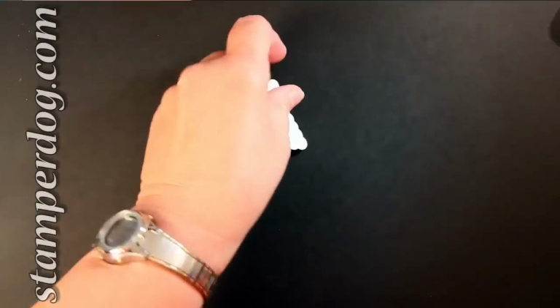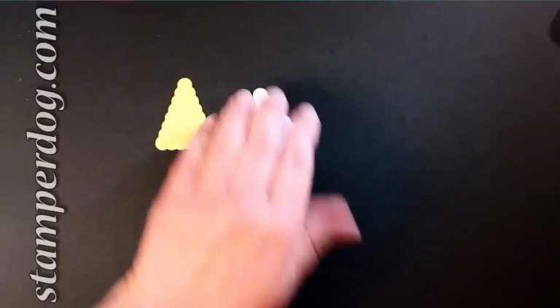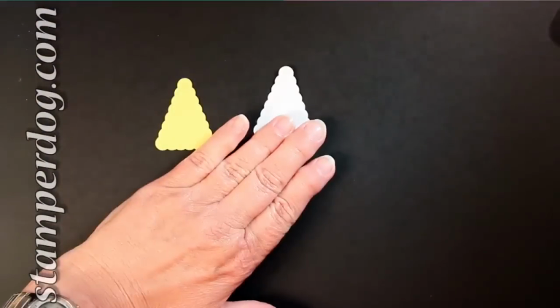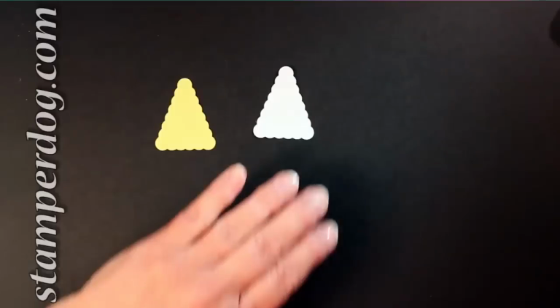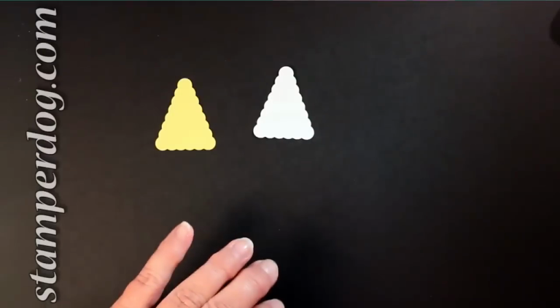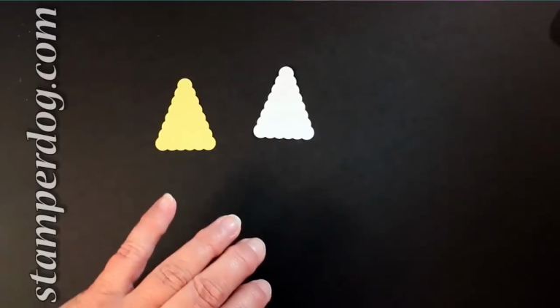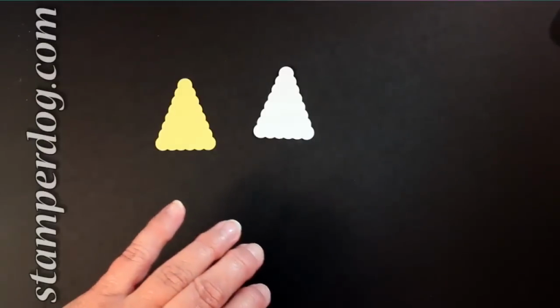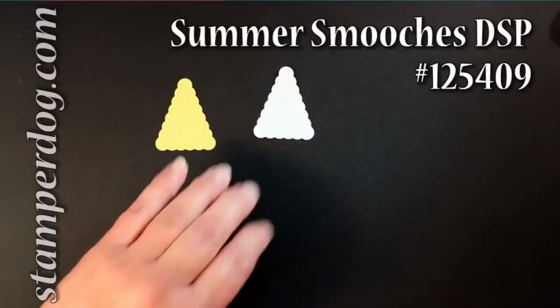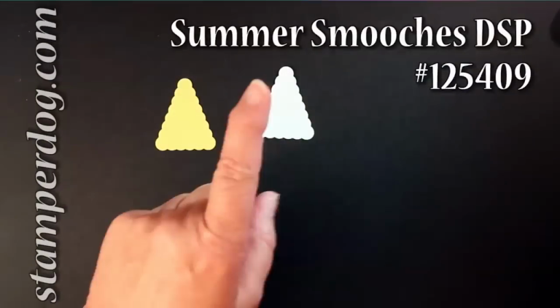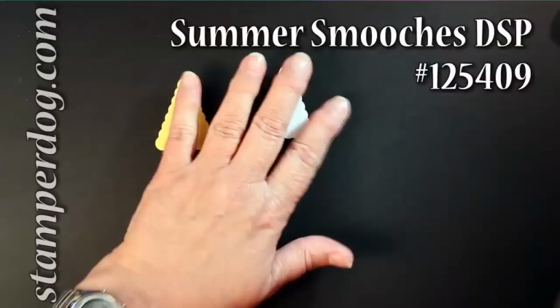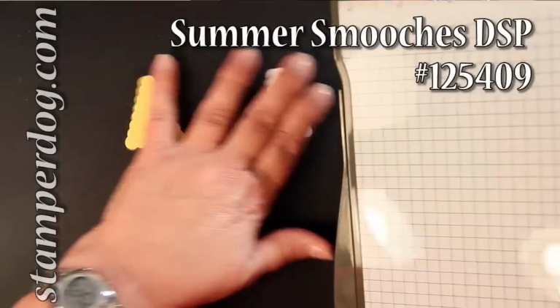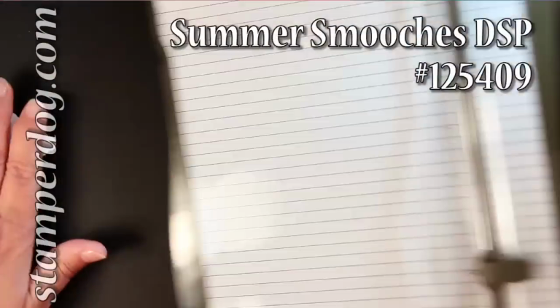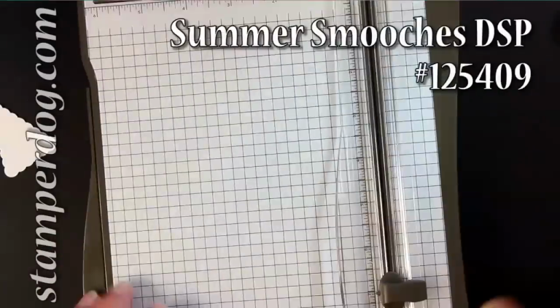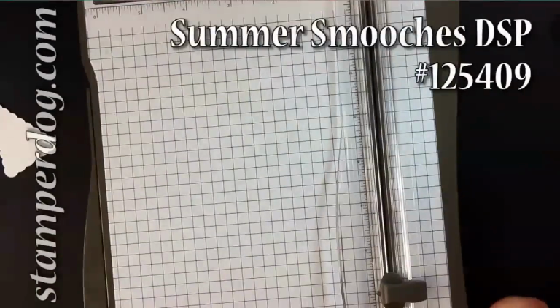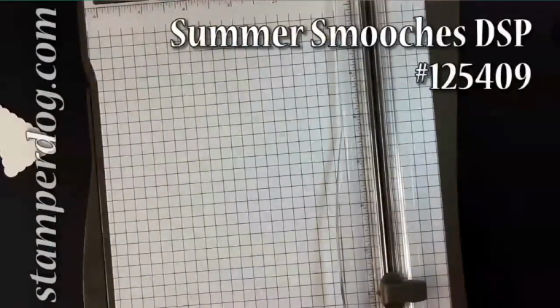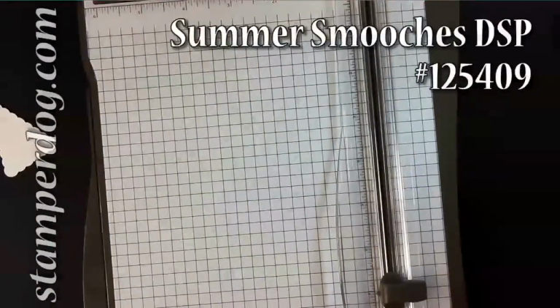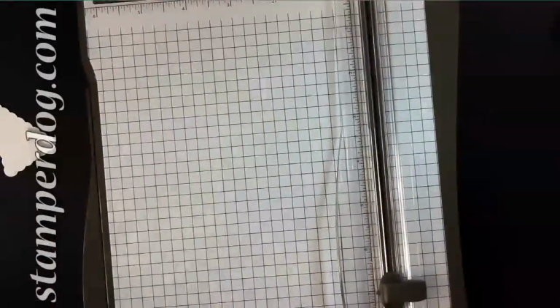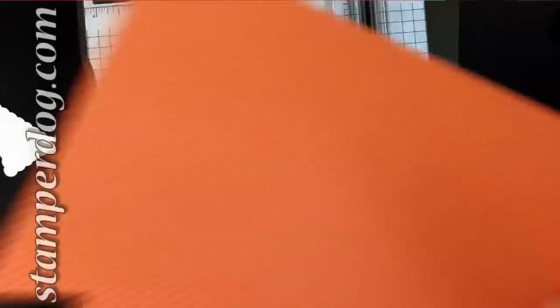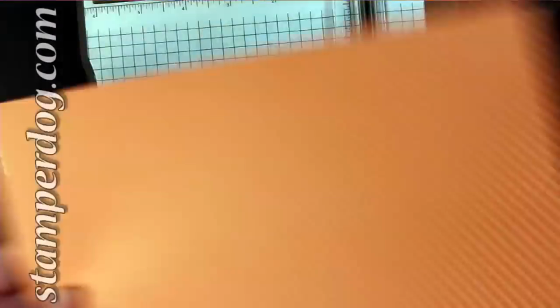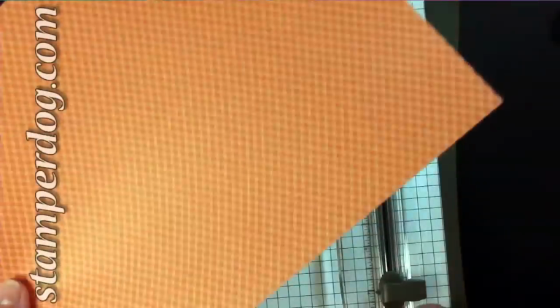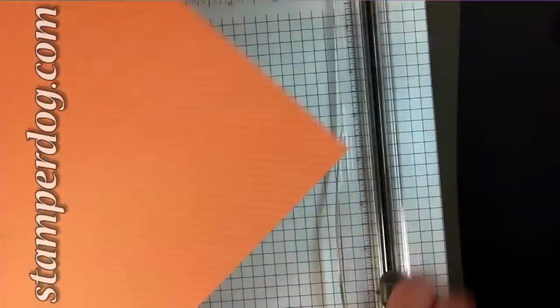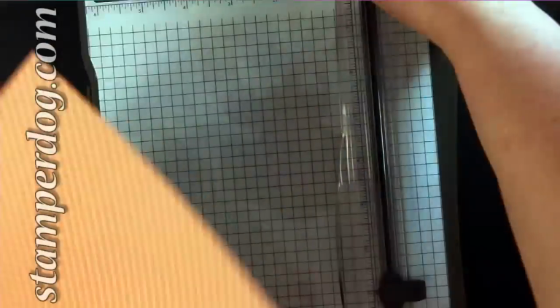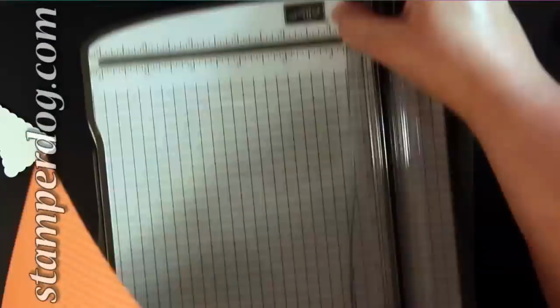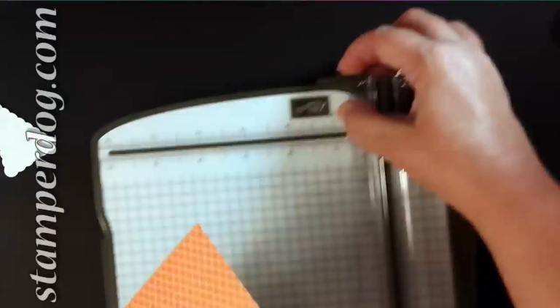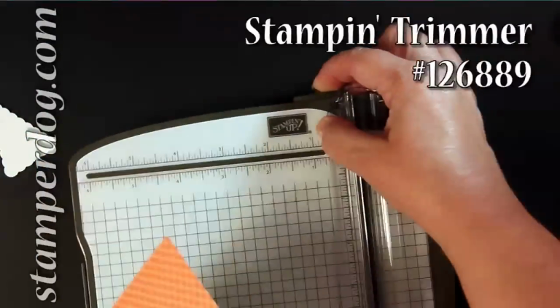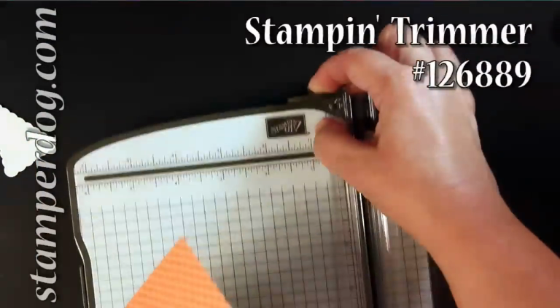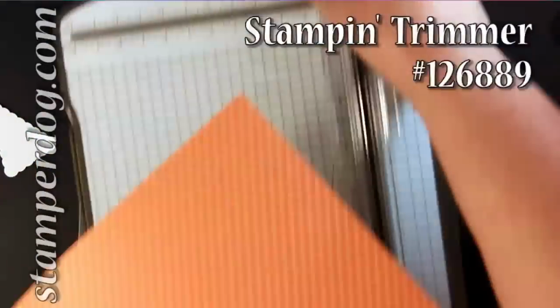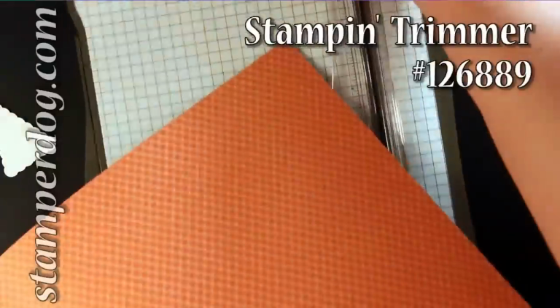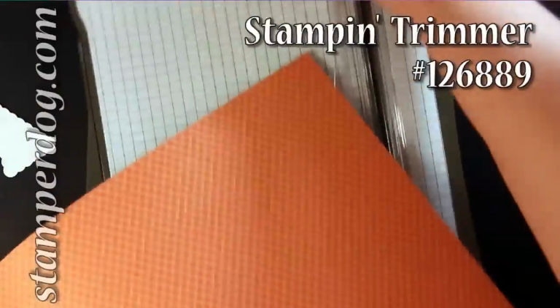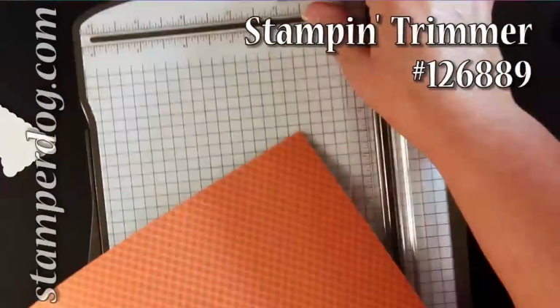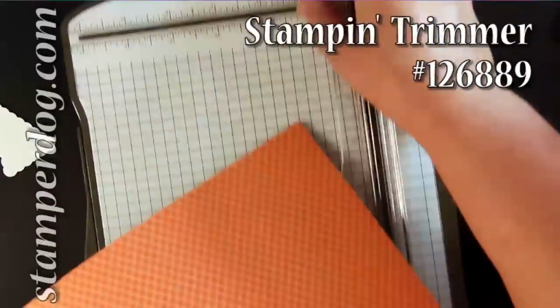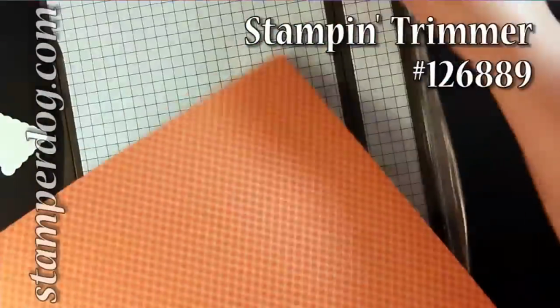We're going to start off with Daffodil Delight, Whisper White, and a strip of some nice Designer Series Paper that has Tangerine Tango on it. And we're going to use that brand new cutter that is coming out on the first of November.